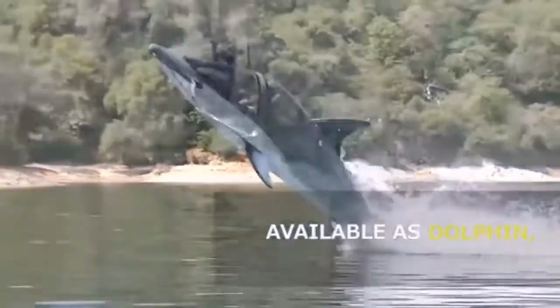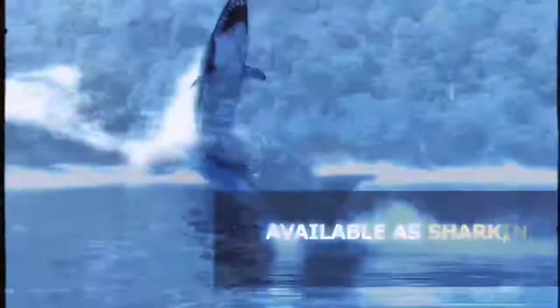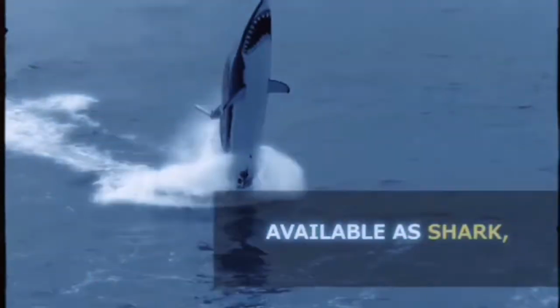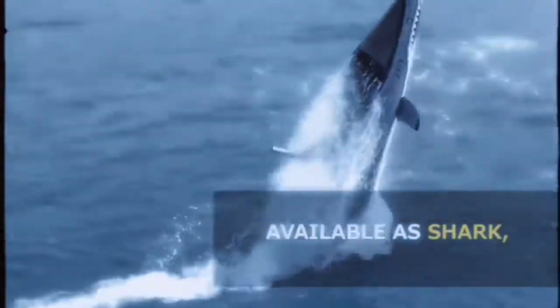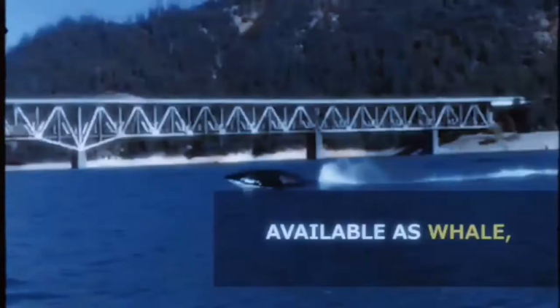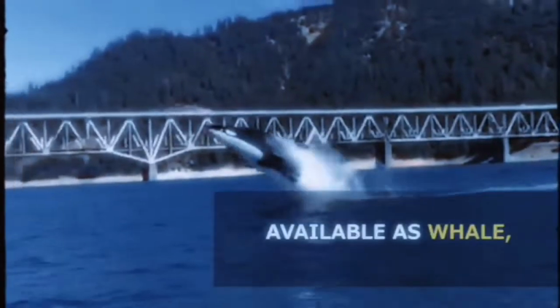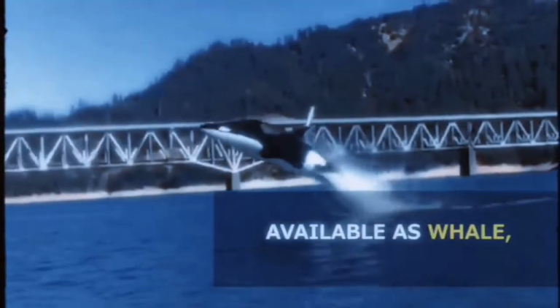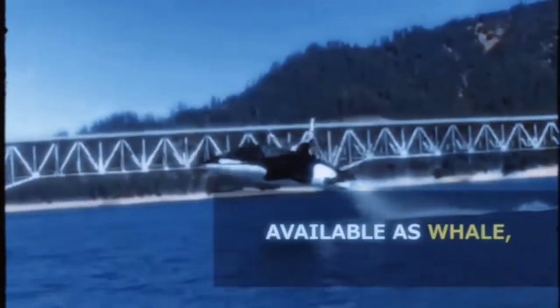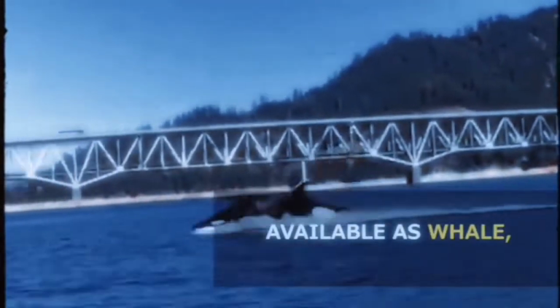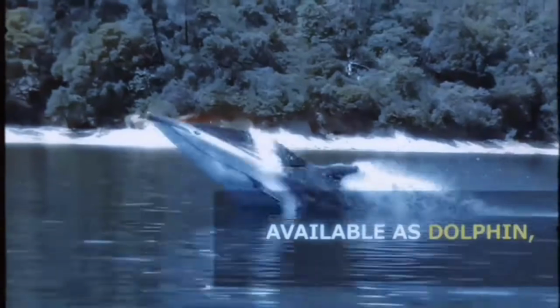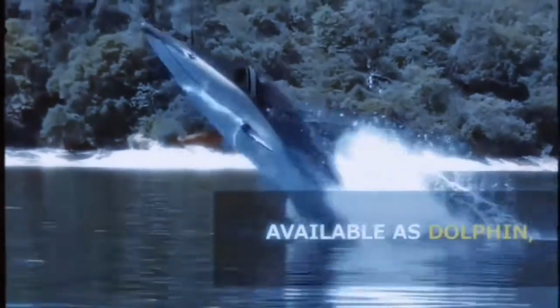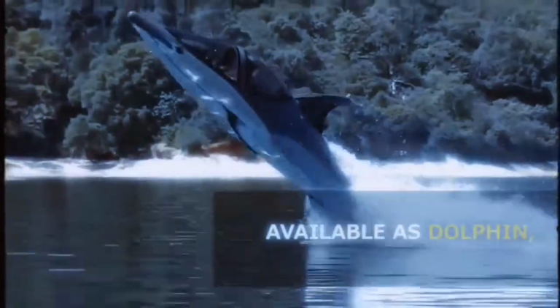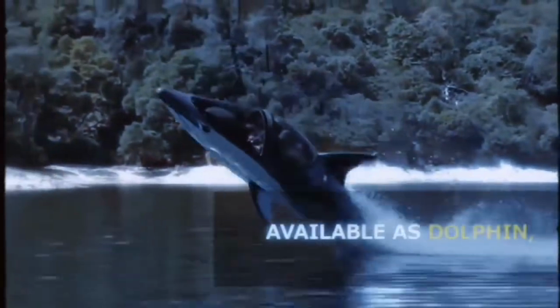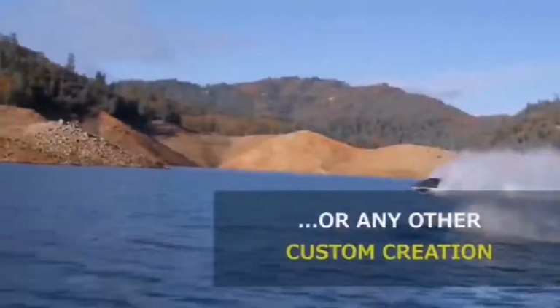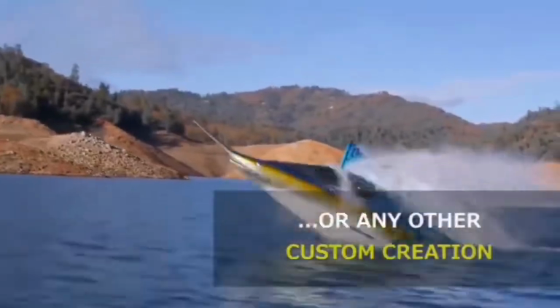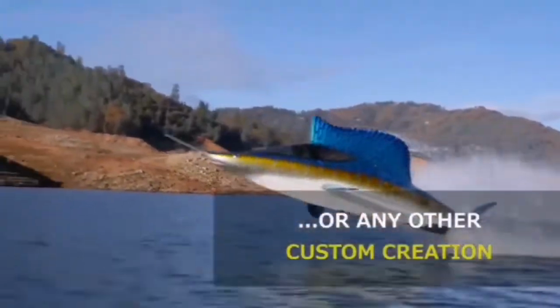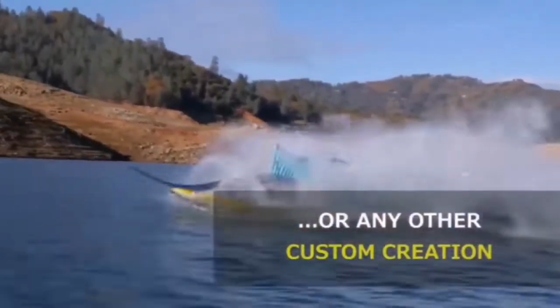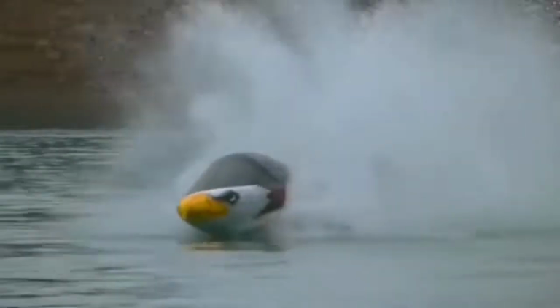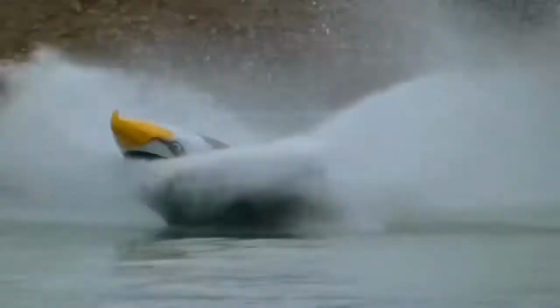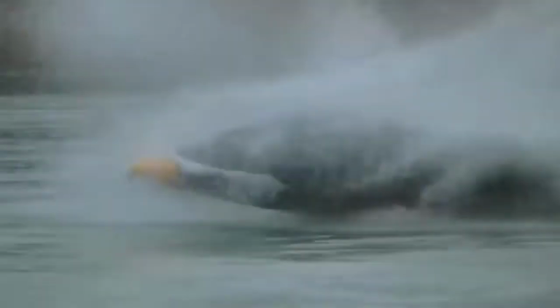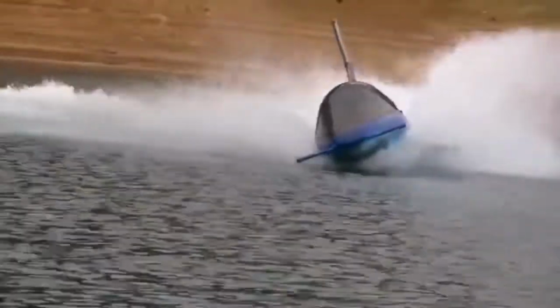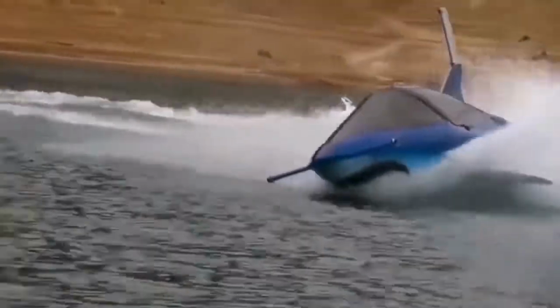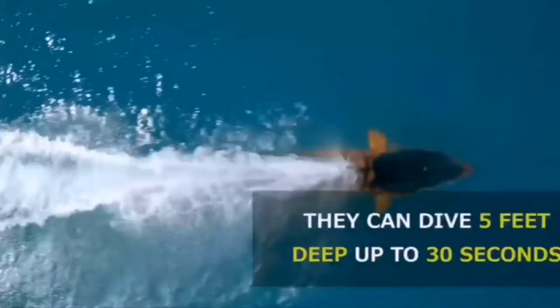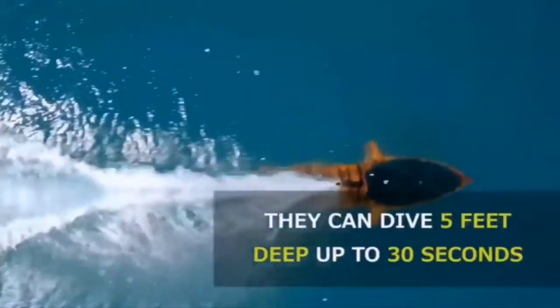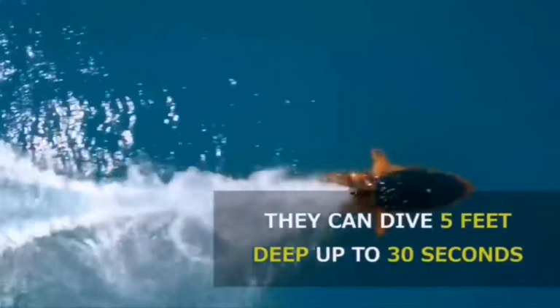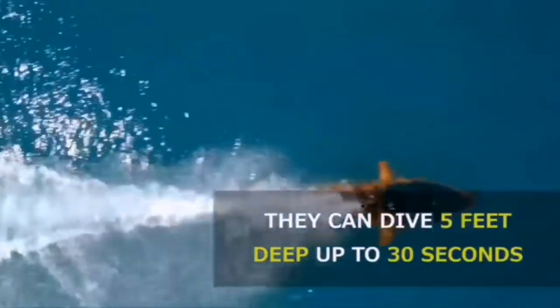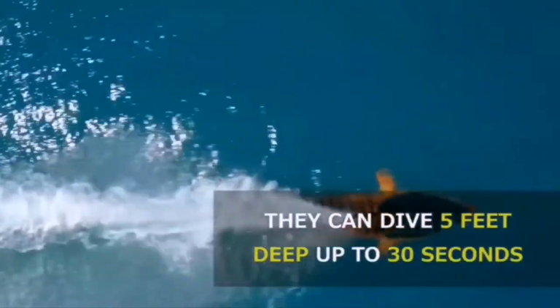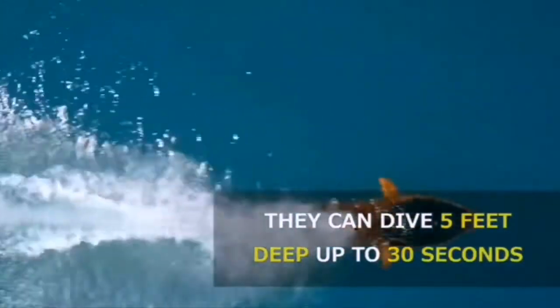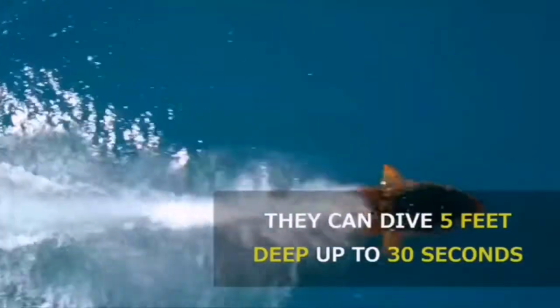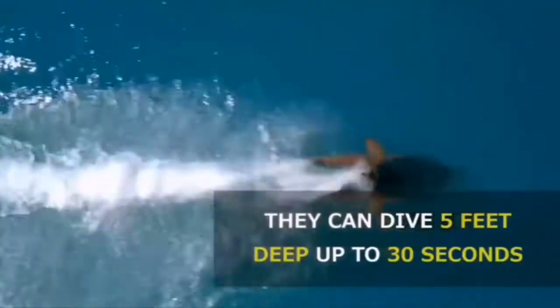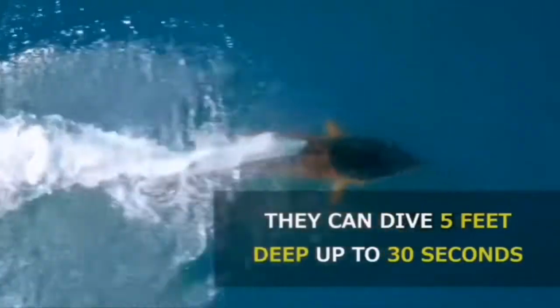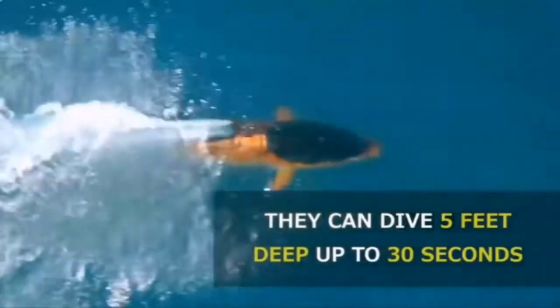Unlike conventional watercraft that only operate on a two-dimensional plane, the Sea Breacher operates more like an aircraft with full three-axis of control: pitch, roll, and yaw. This allows the vessel to carve left and right, jump over, dive under, and cut through the waves.